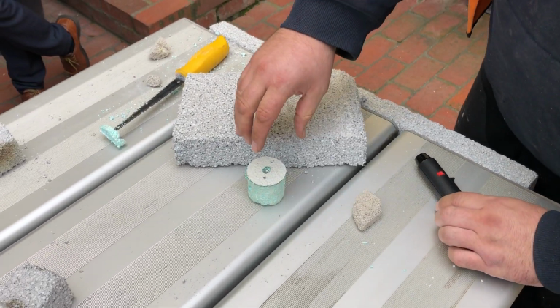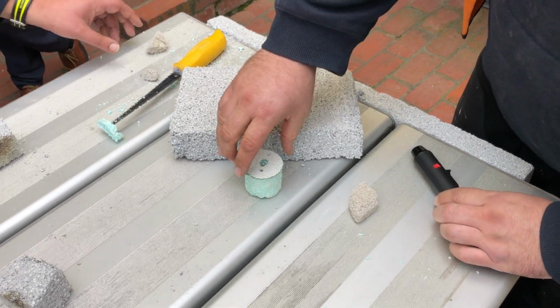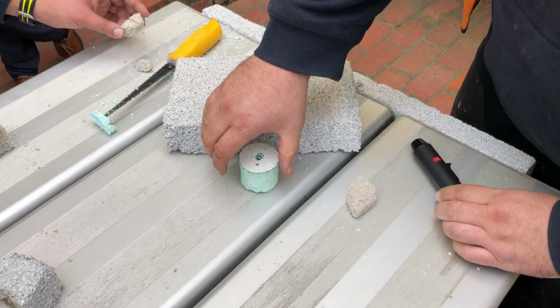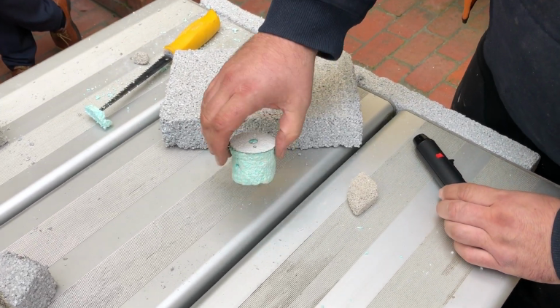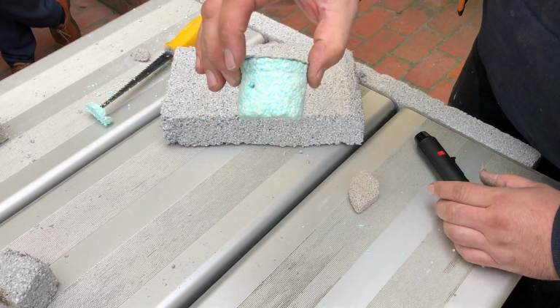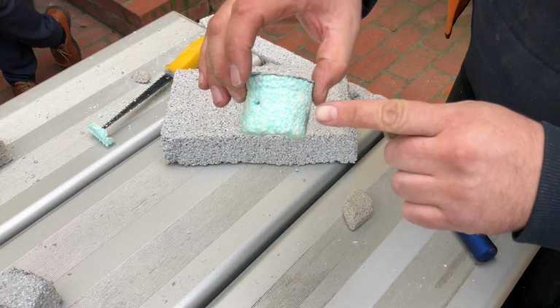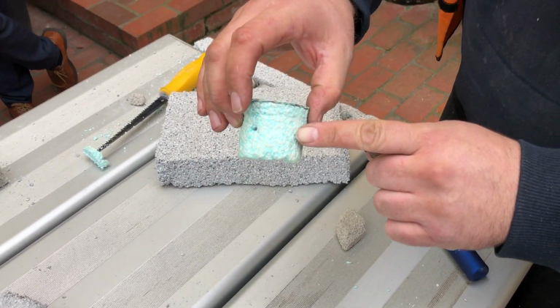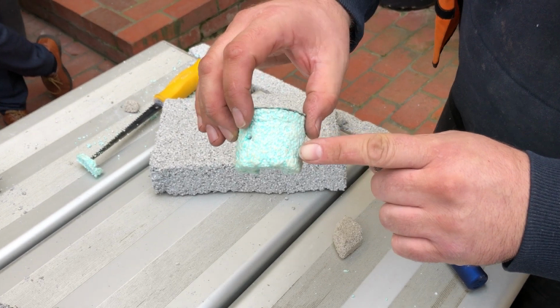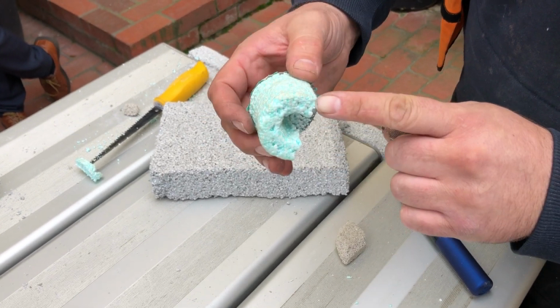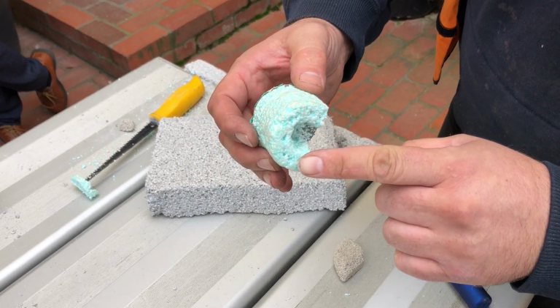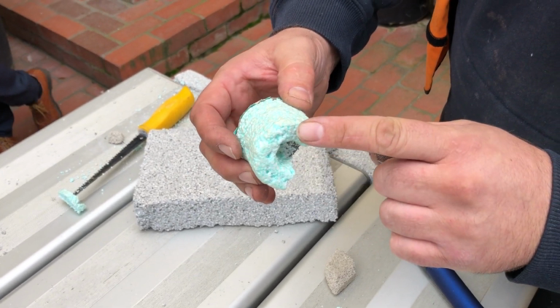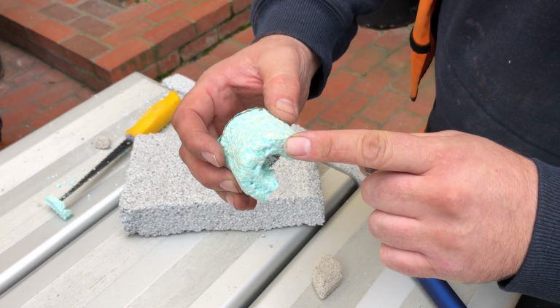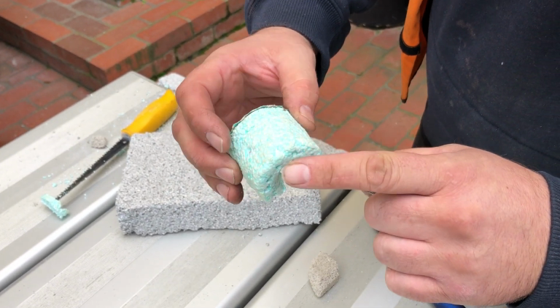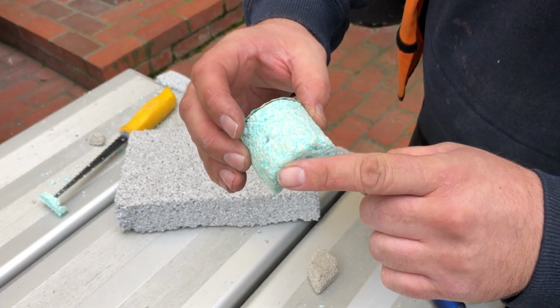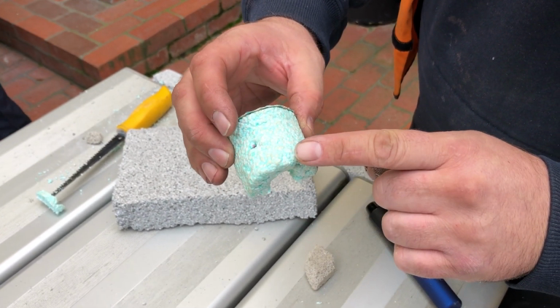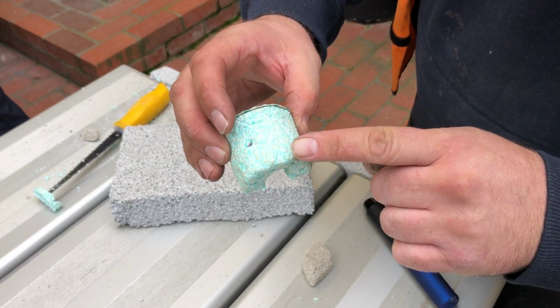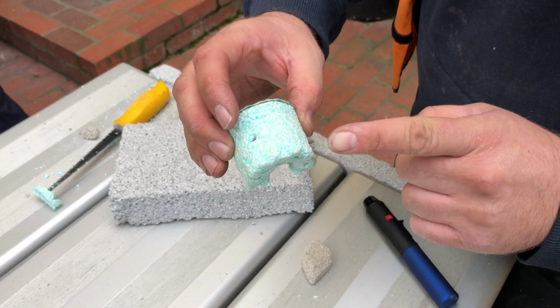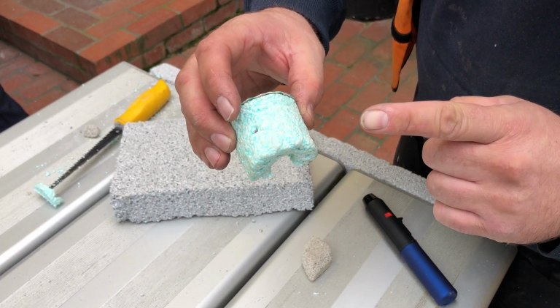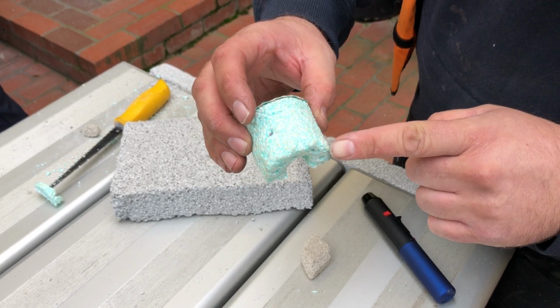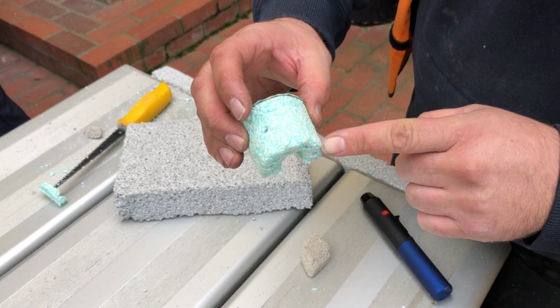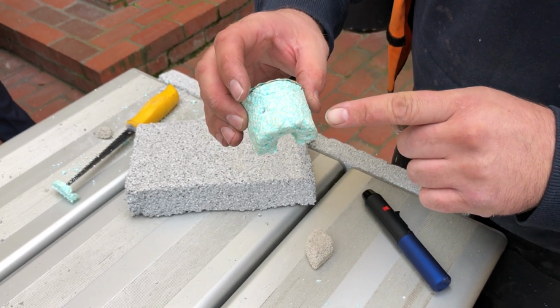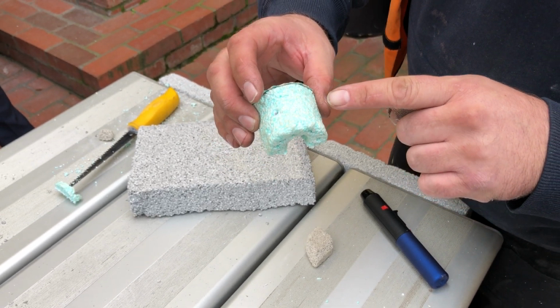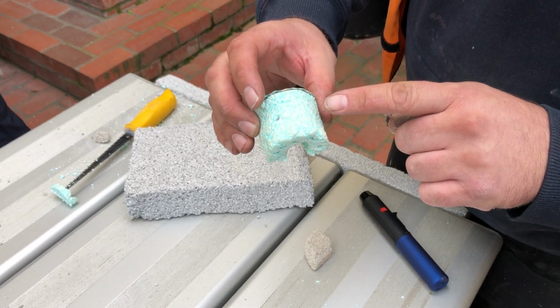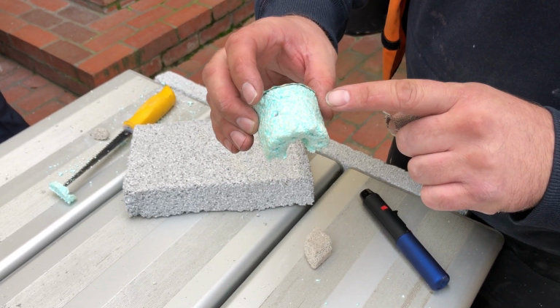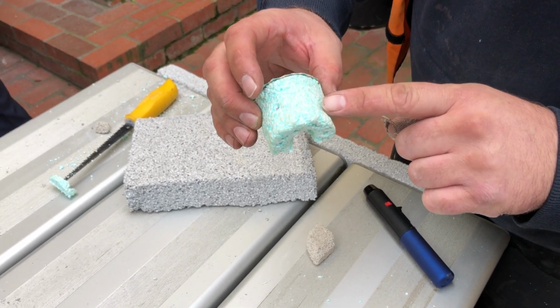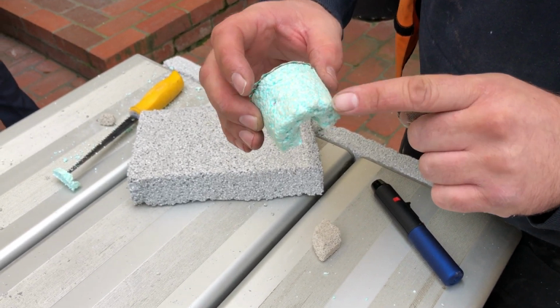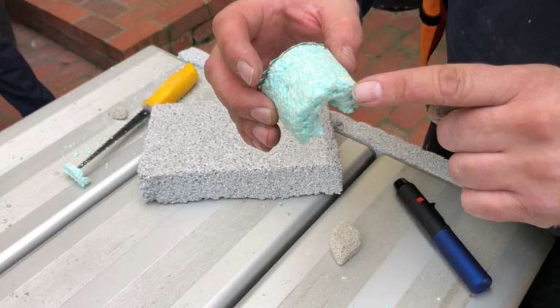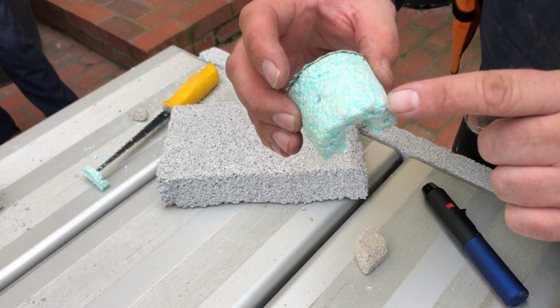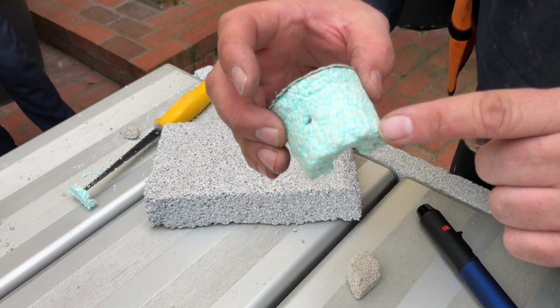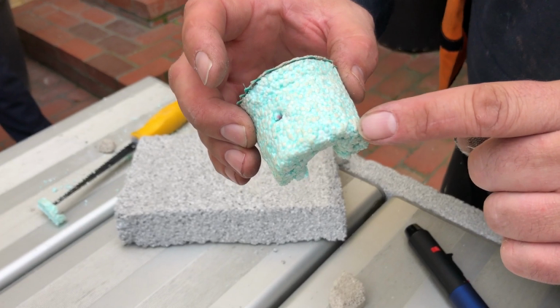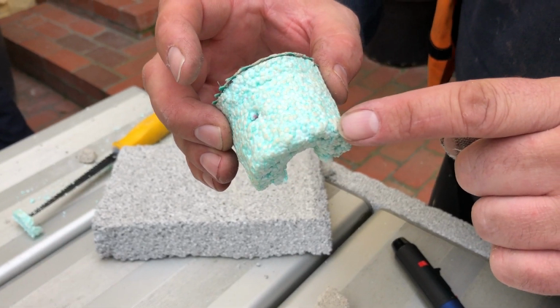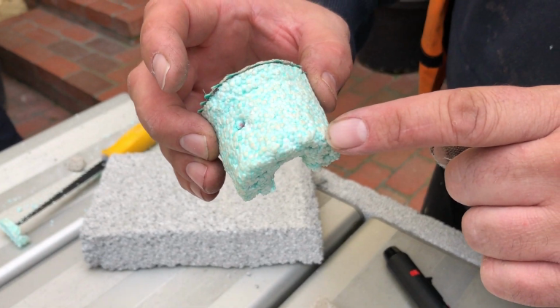The first one we'll show here is expanded polystyrene, which you can see here has quite a distinctive colour. It does come in various other colours including grey, white, and a pink version. There are various fire rated versions of this, however the majority unfortunately are not fire rated.